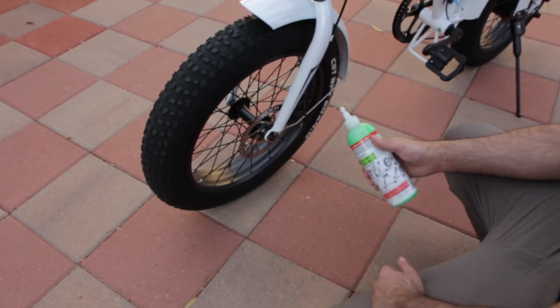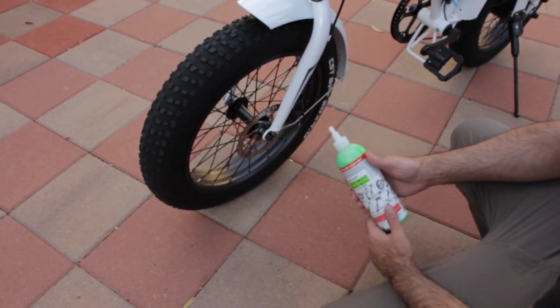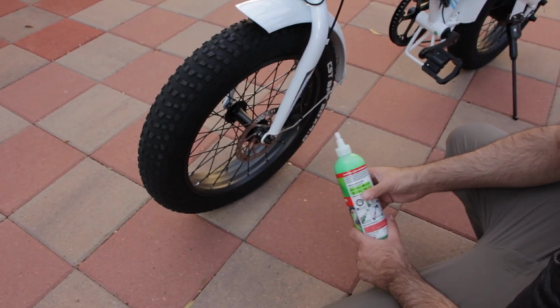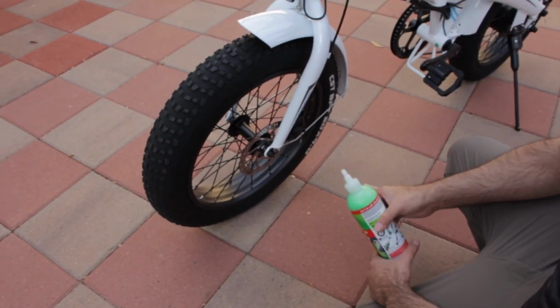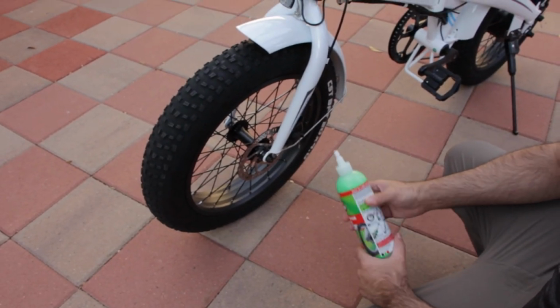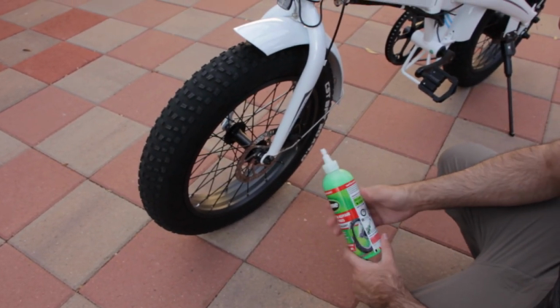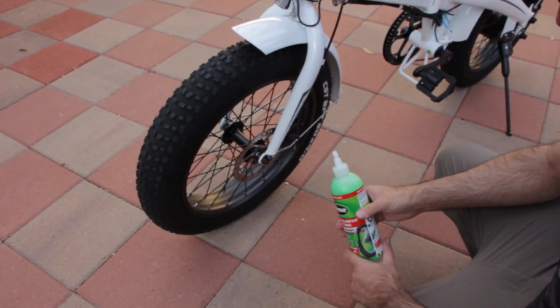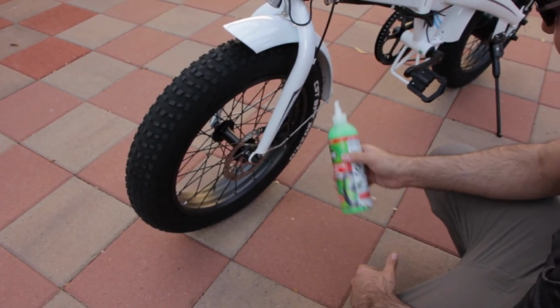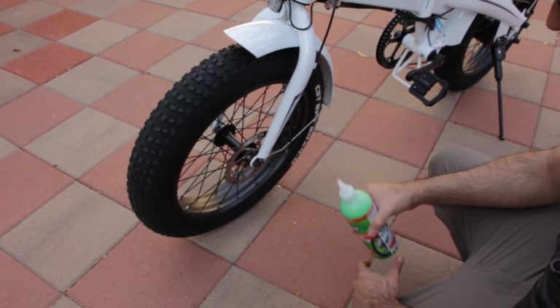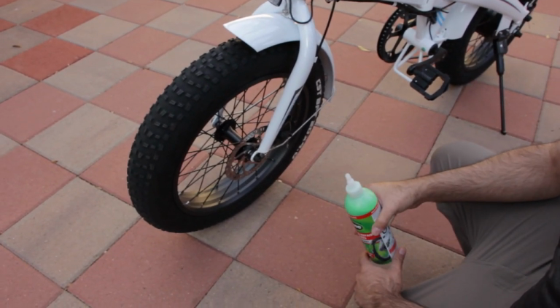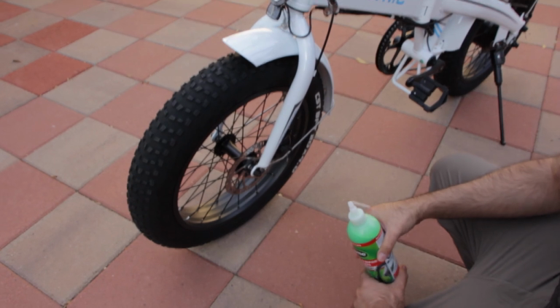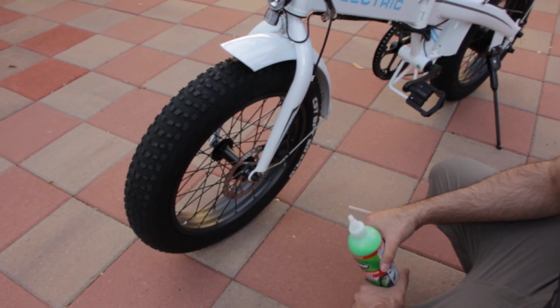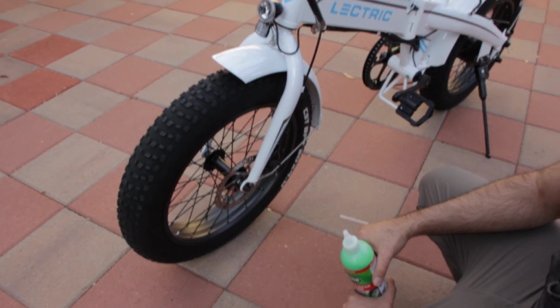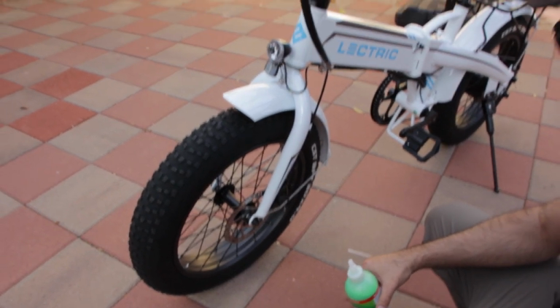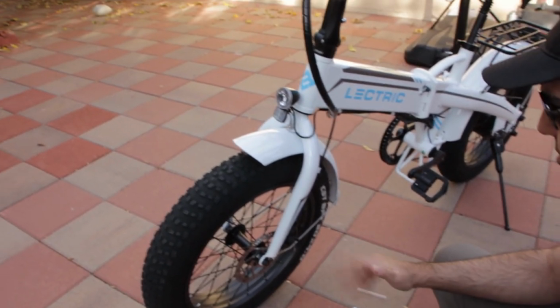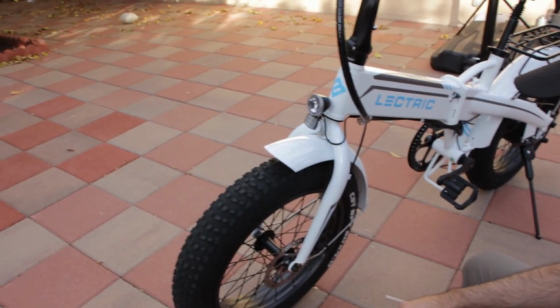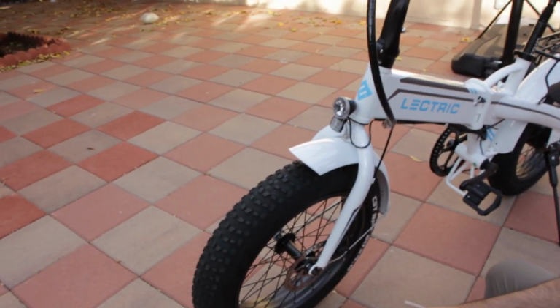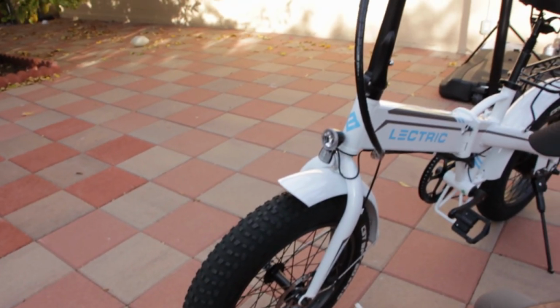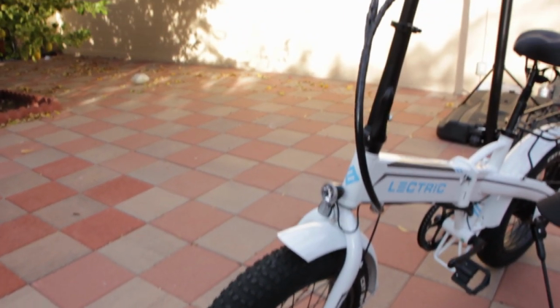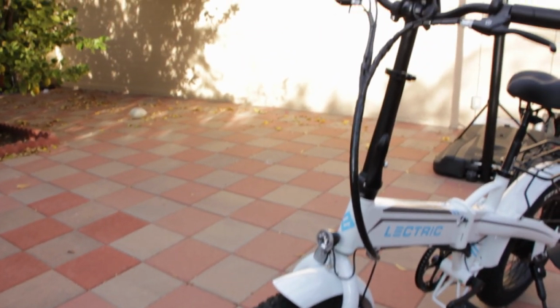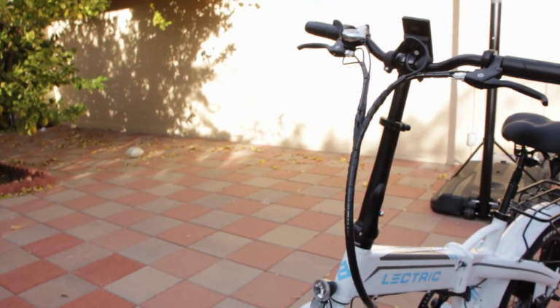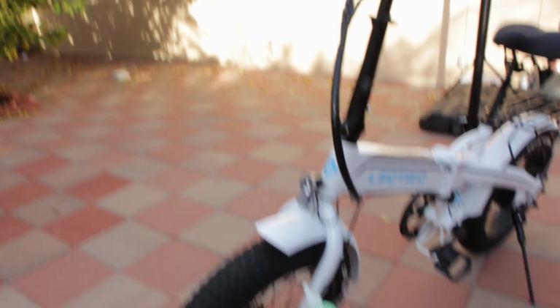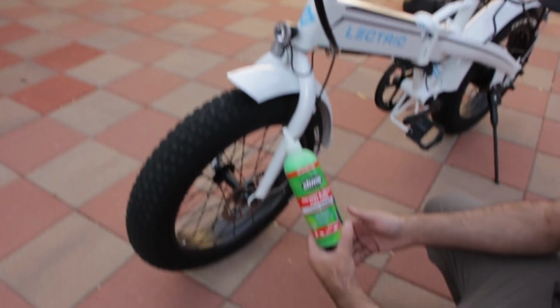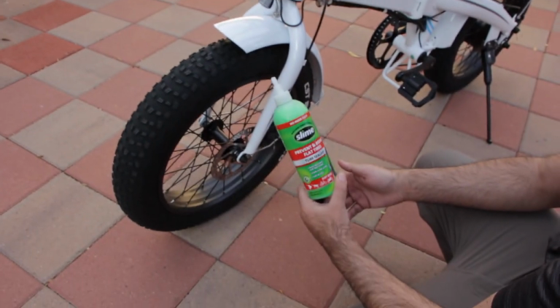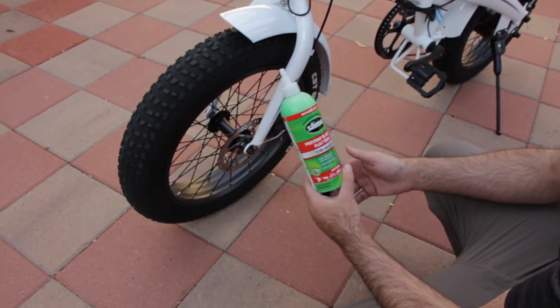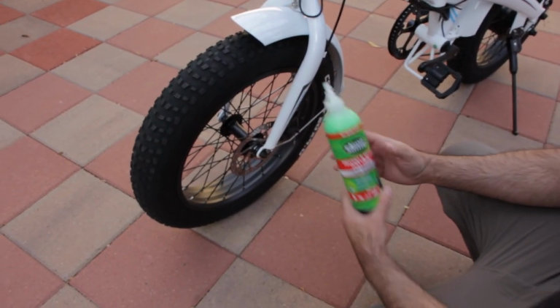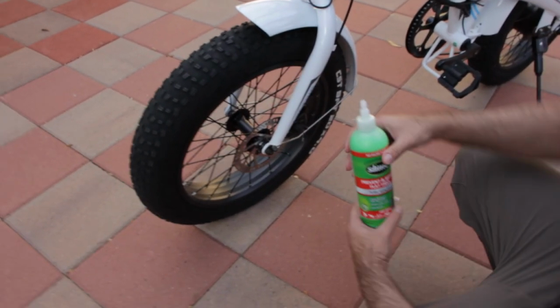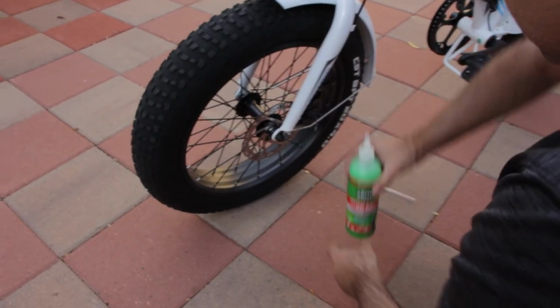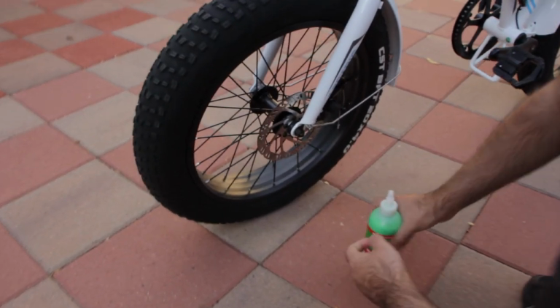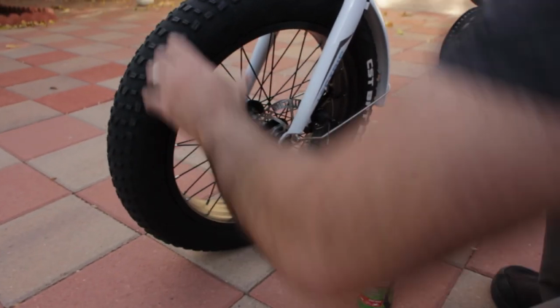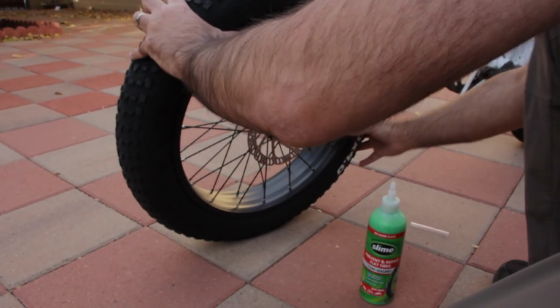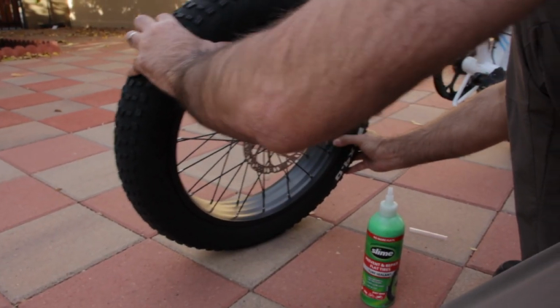Hey guys, so today we're gonna put slime into the tires. We just got the bike, it's halfway deflated. This is the stuff we're gonna use.